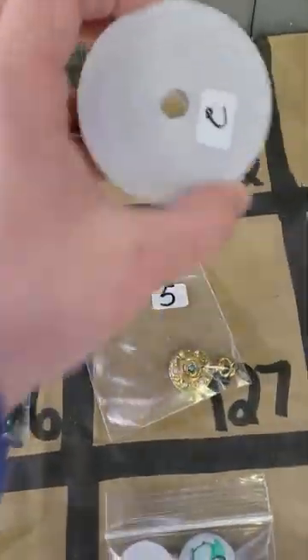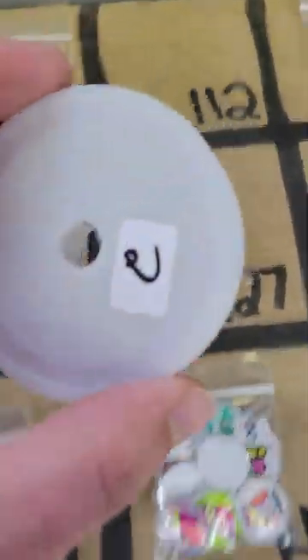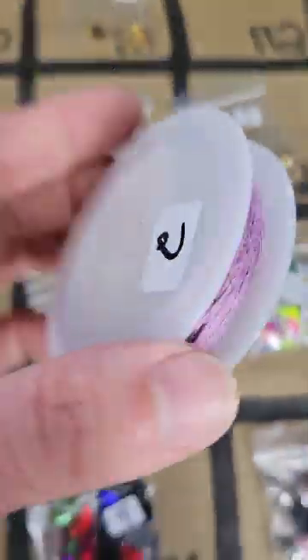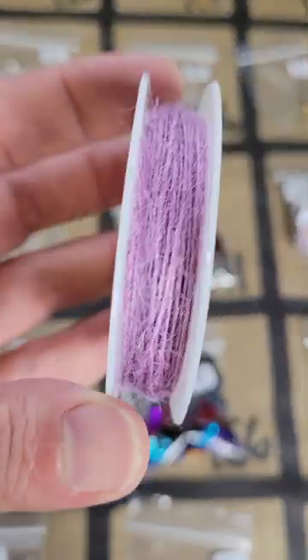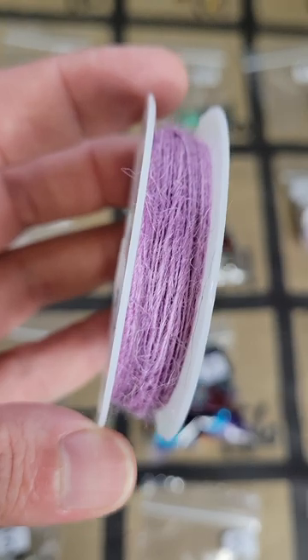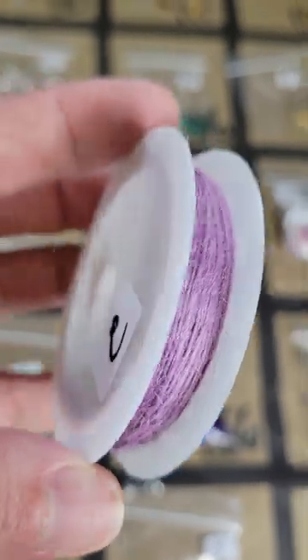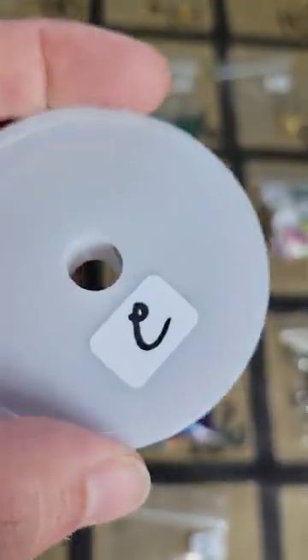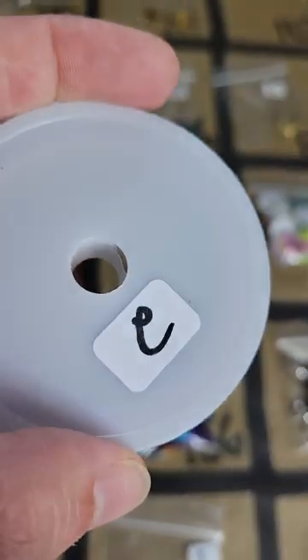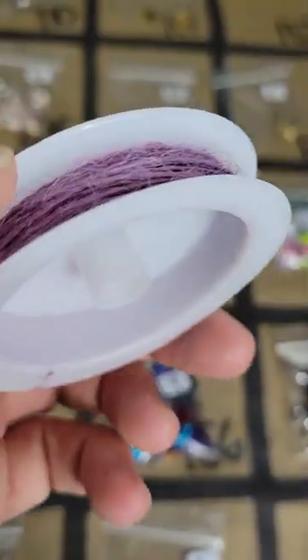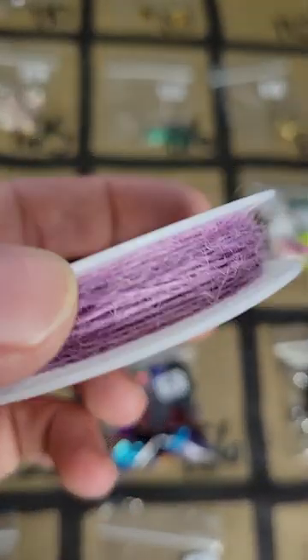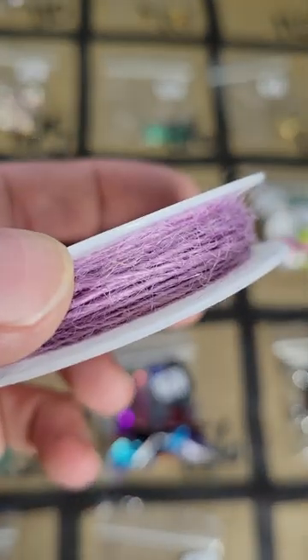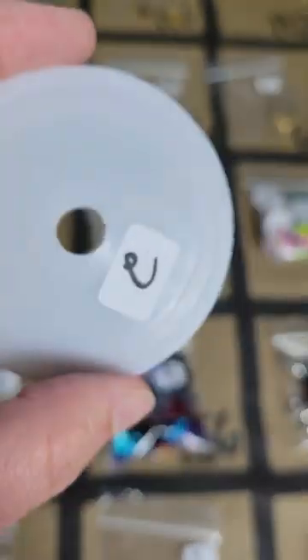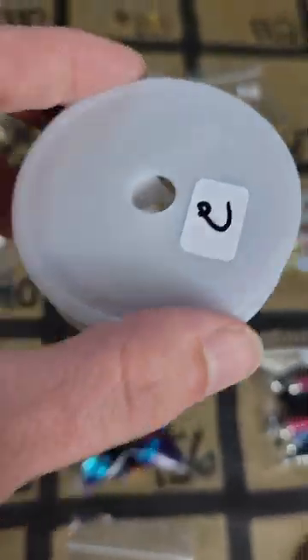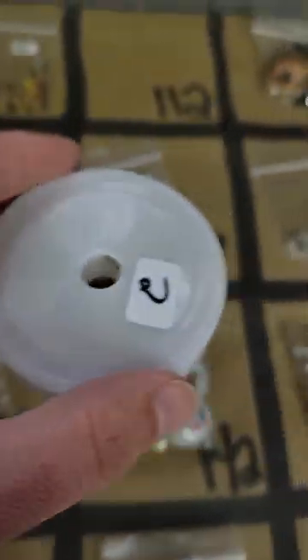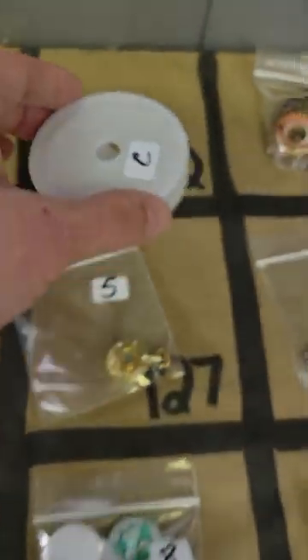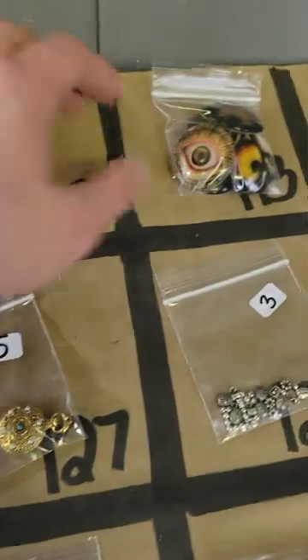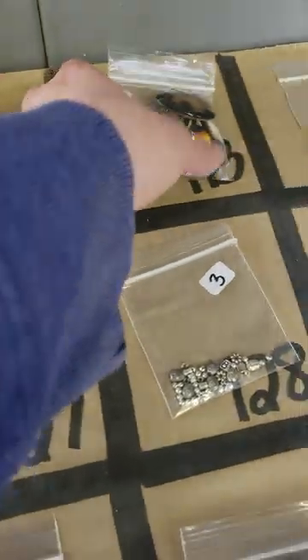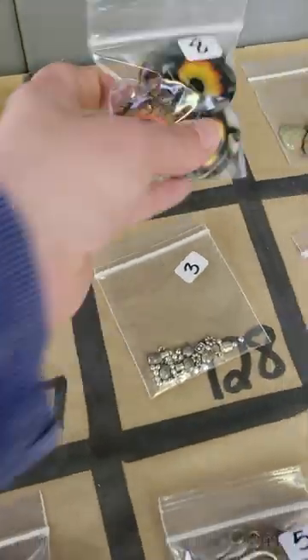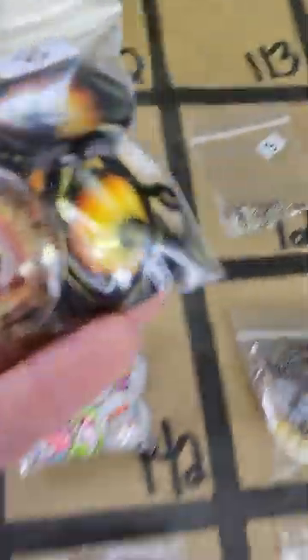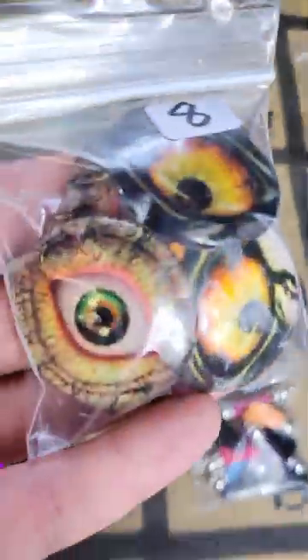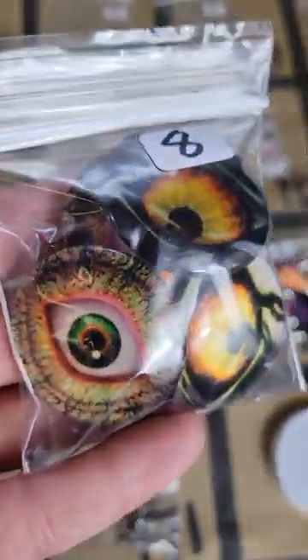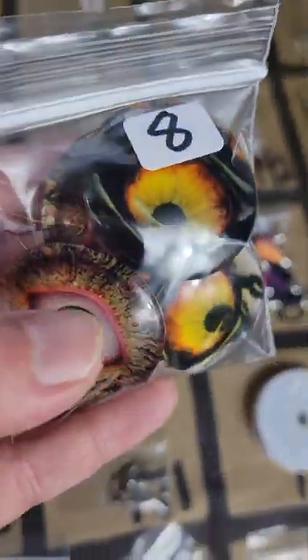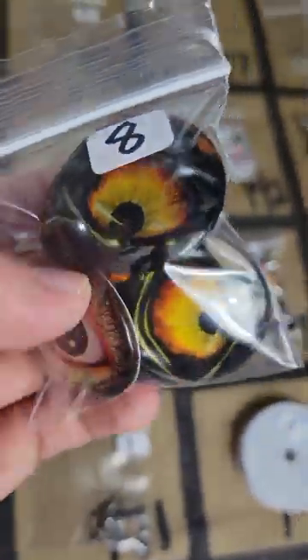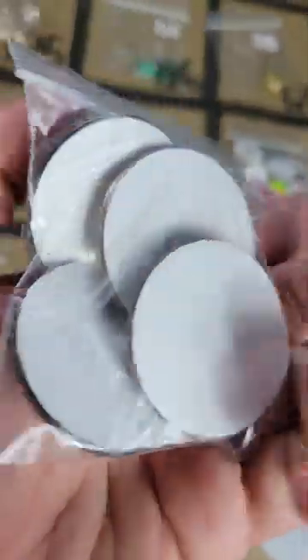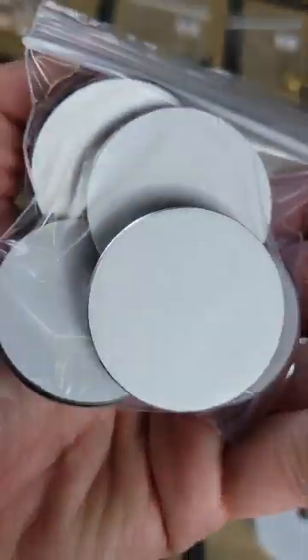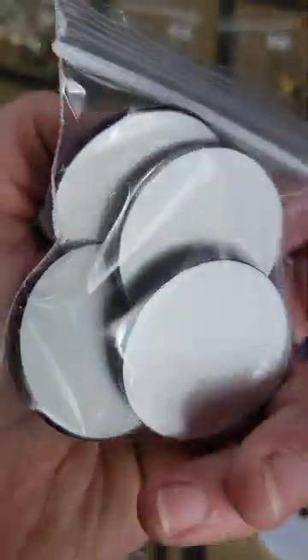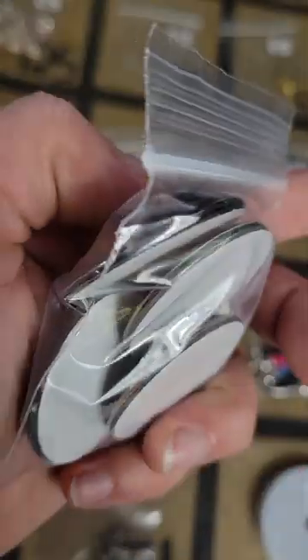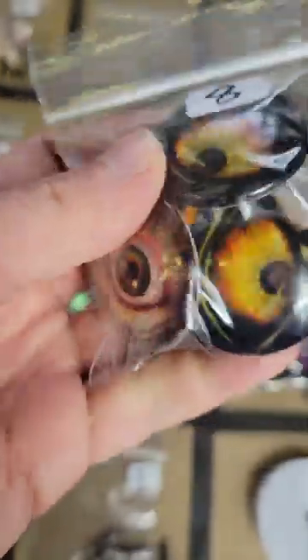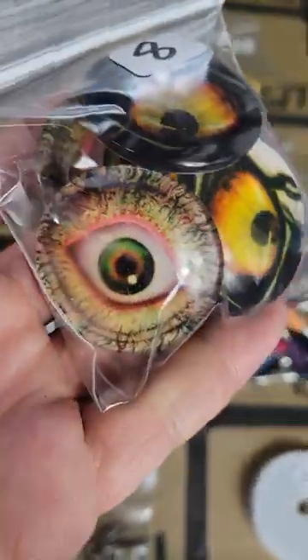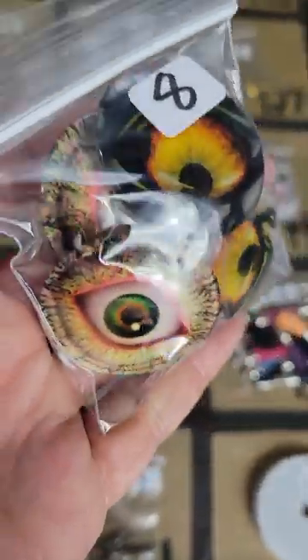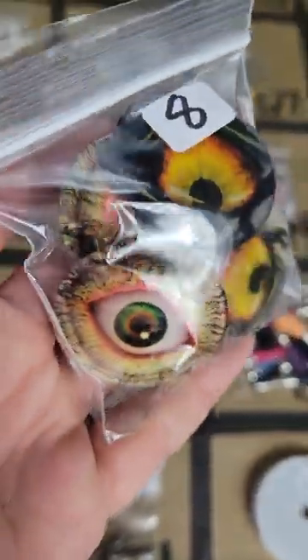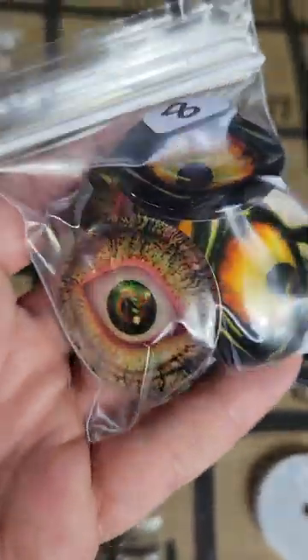Number 112: this is a string — like a light purple — two bucks. Number 113: these glass dragon eye cabochons — they're bigger ones — are eight dollars. Dragon eyes.